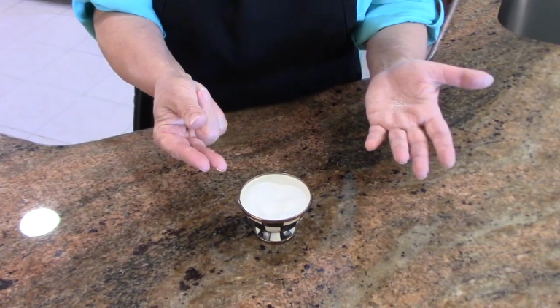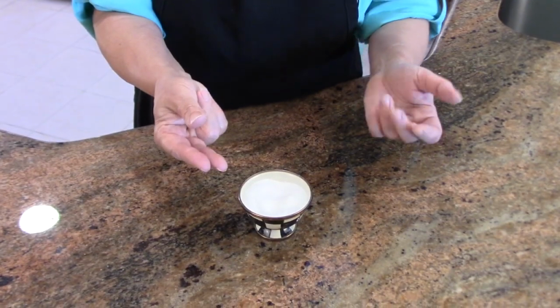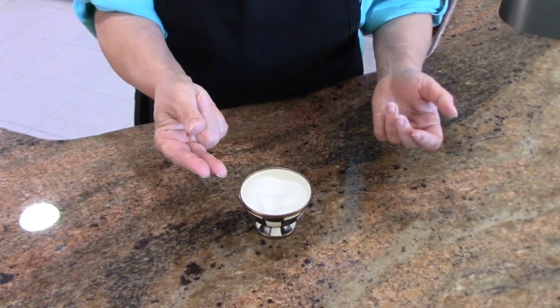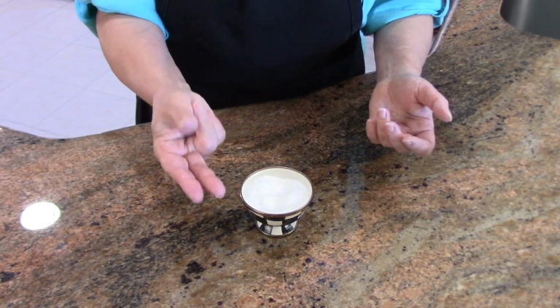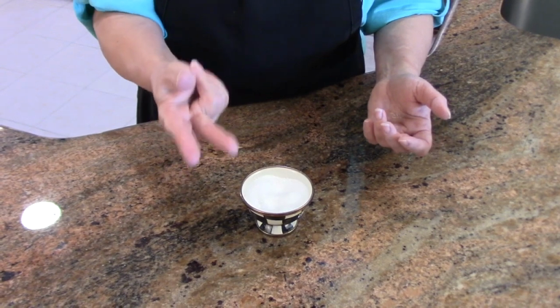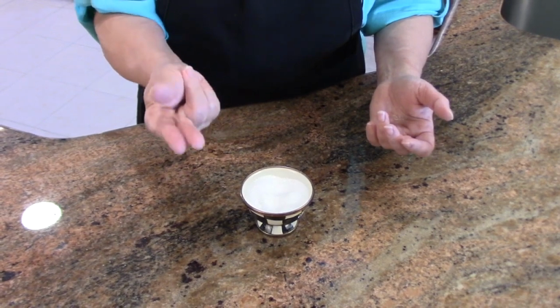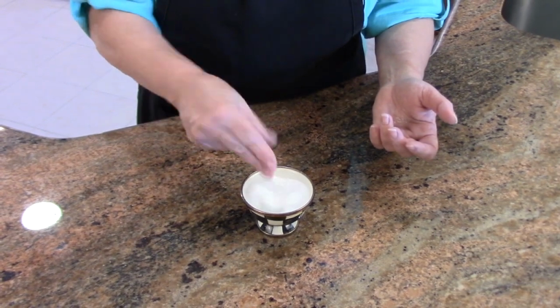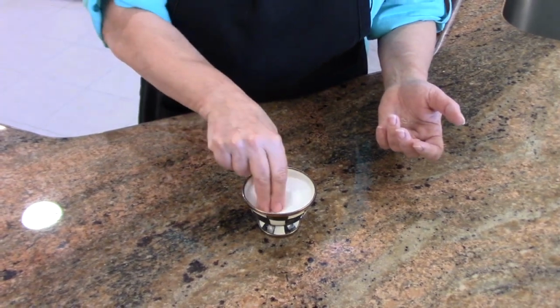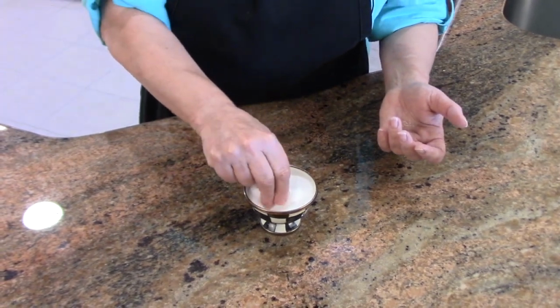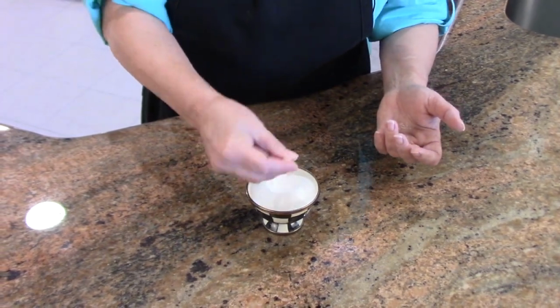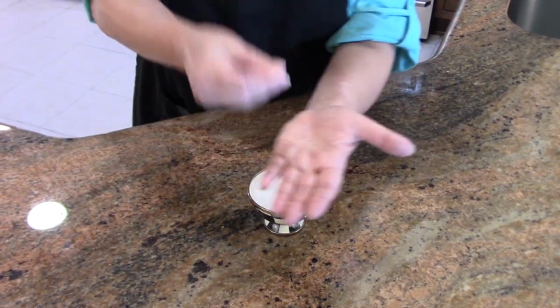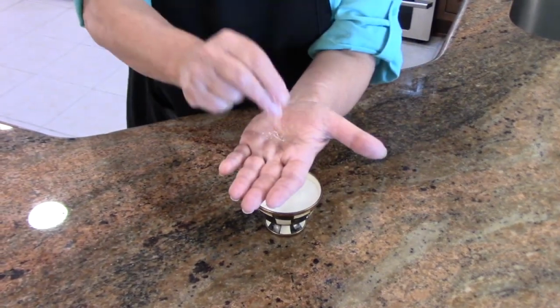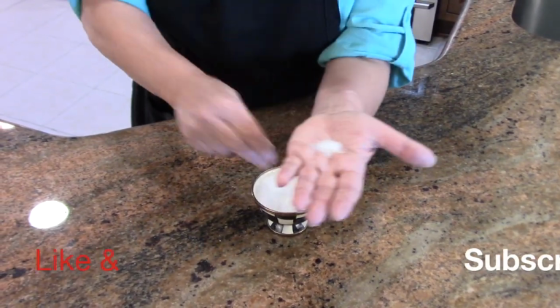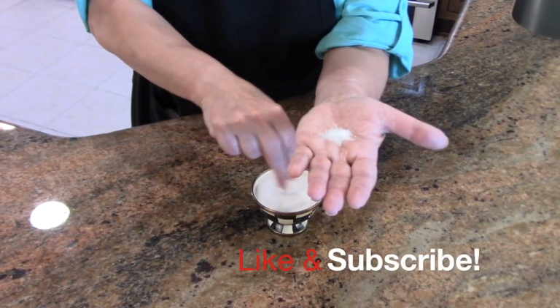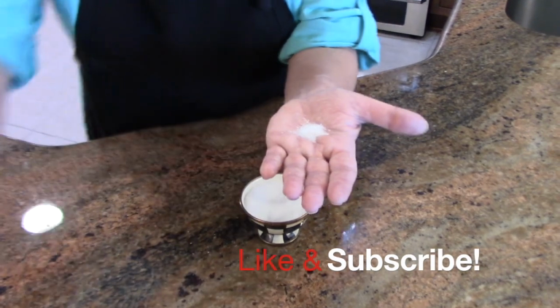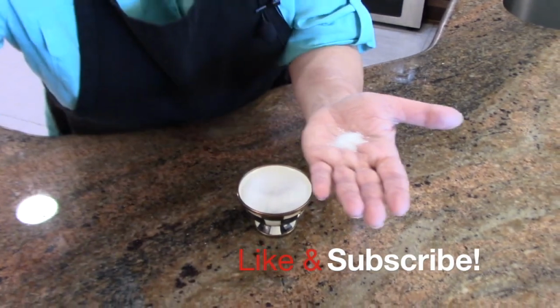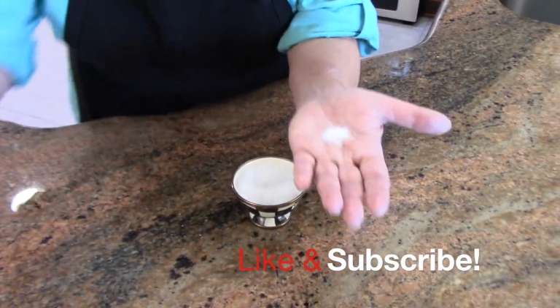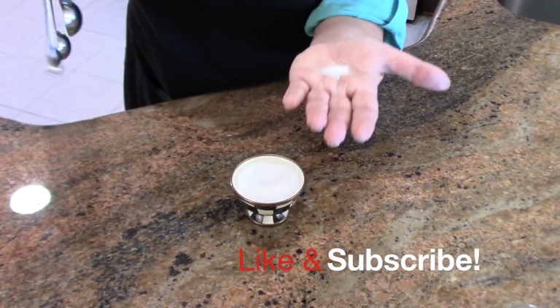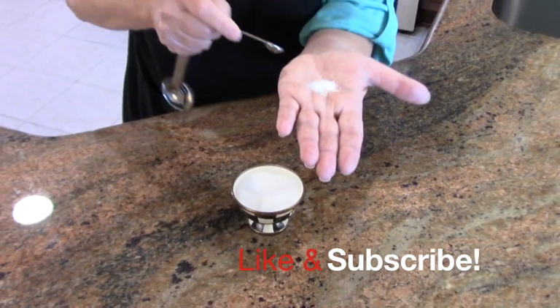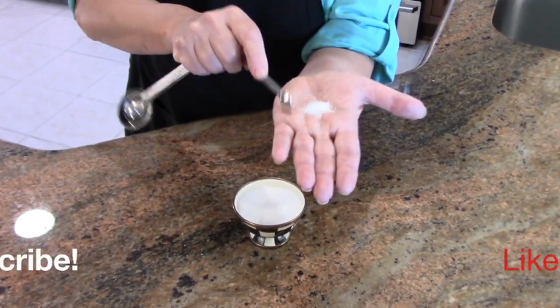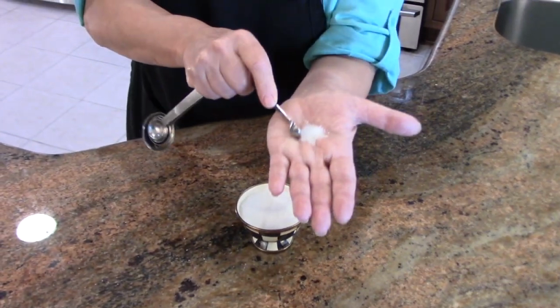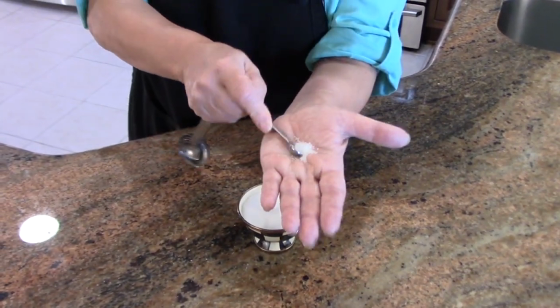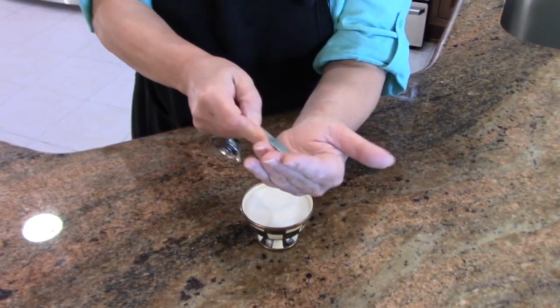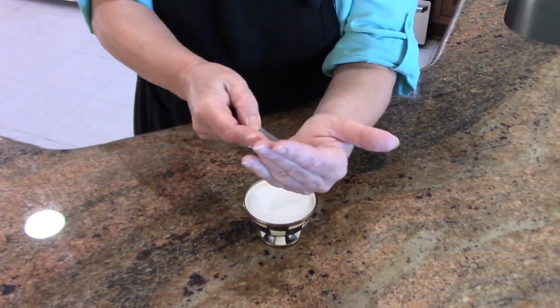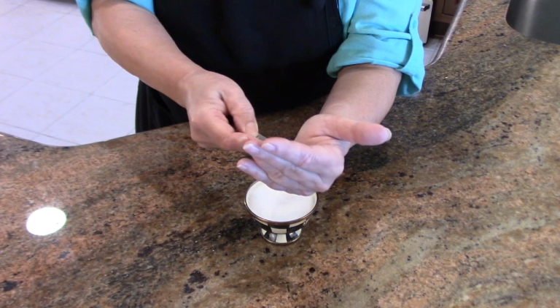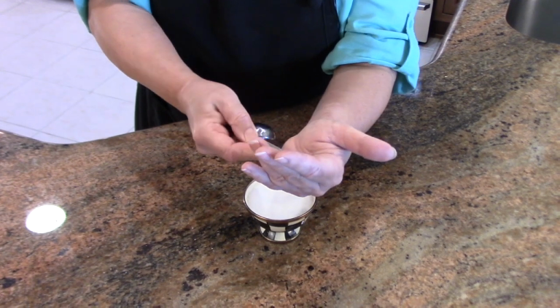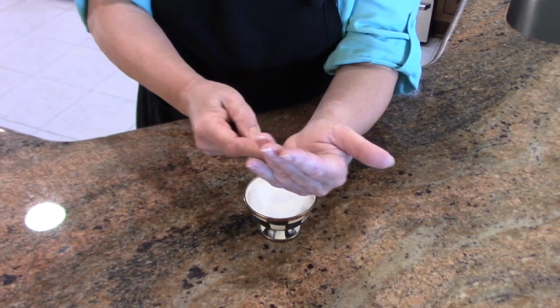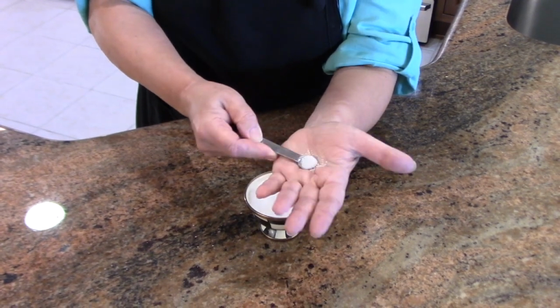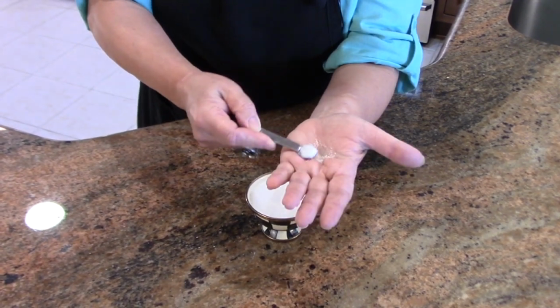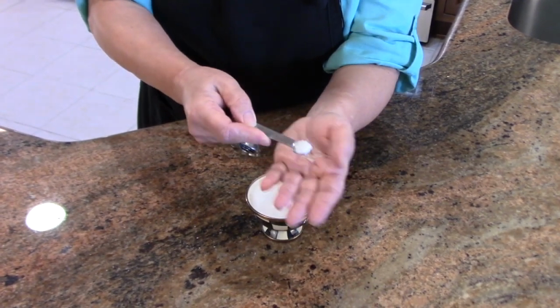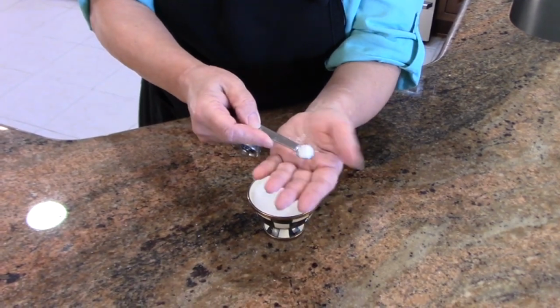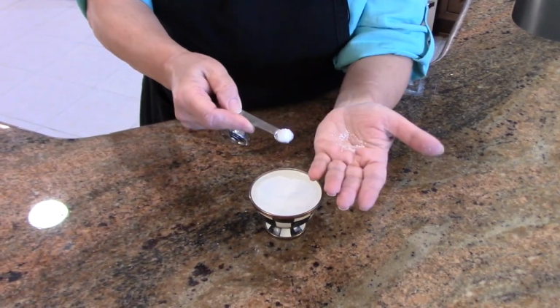A pinch is three fingers — these two fingers and your thumb — and you get in there and you pinch, and that should be about an eighth of a teaspoon. I have a measure right here, and there we are. That's one-eighth of a teaspoon.